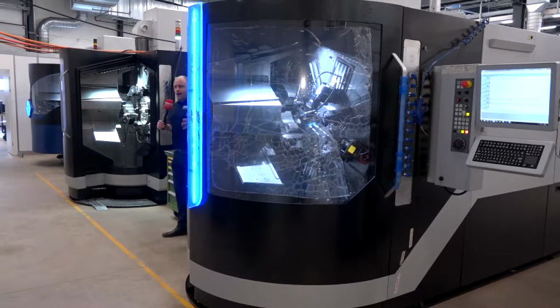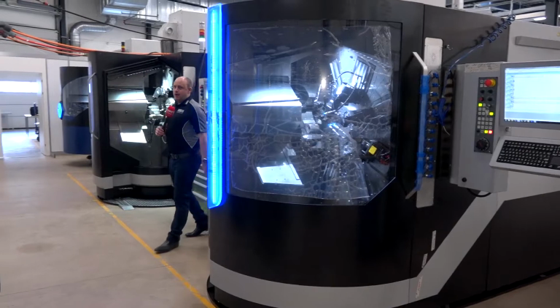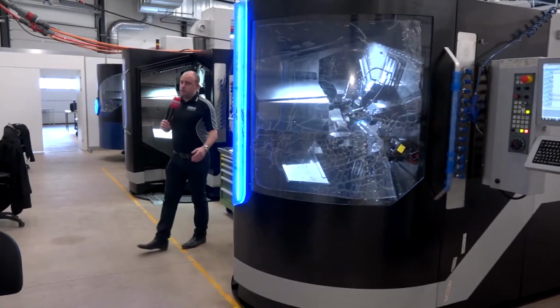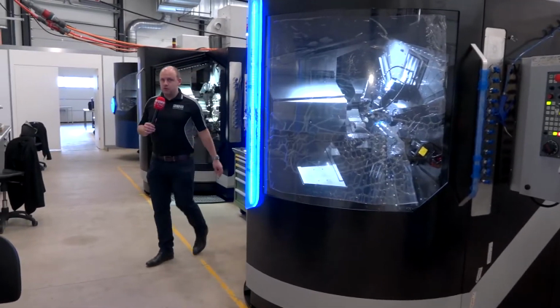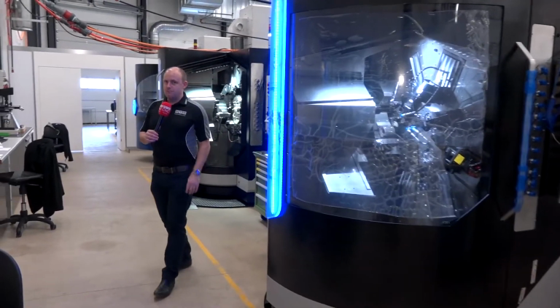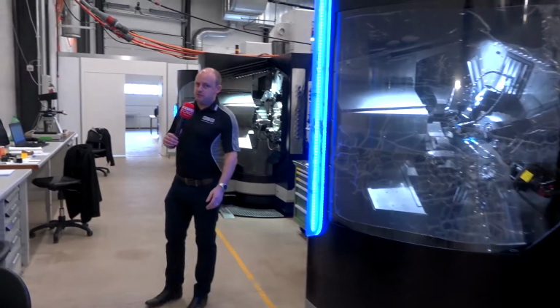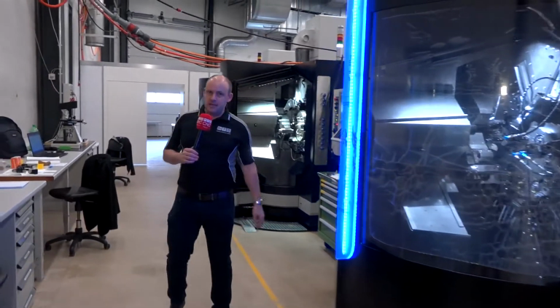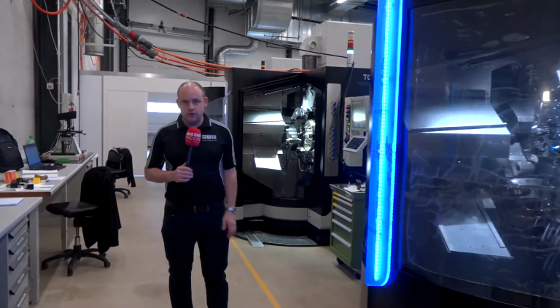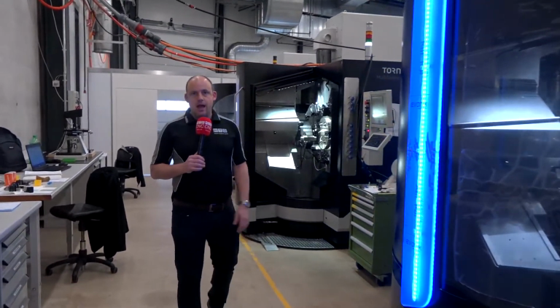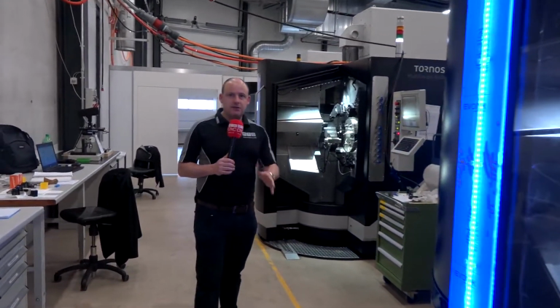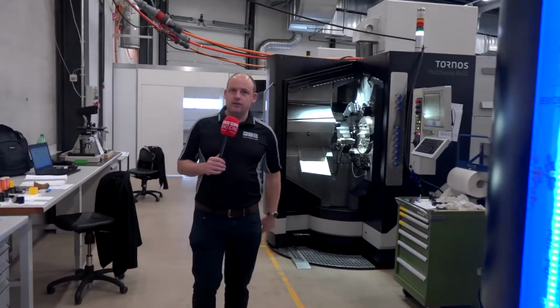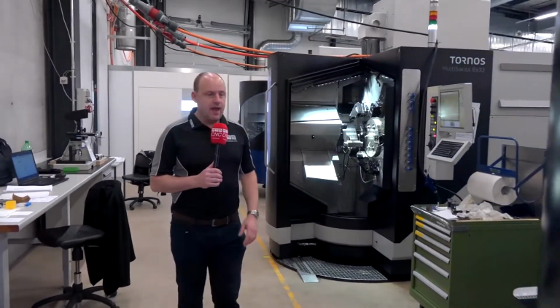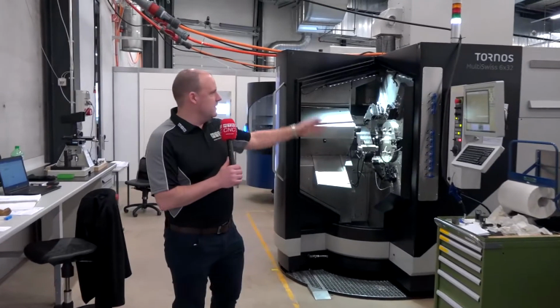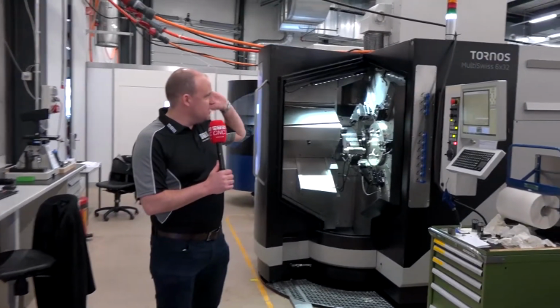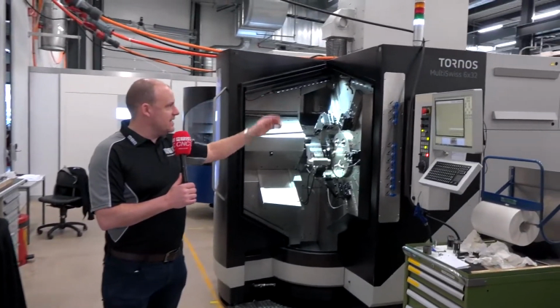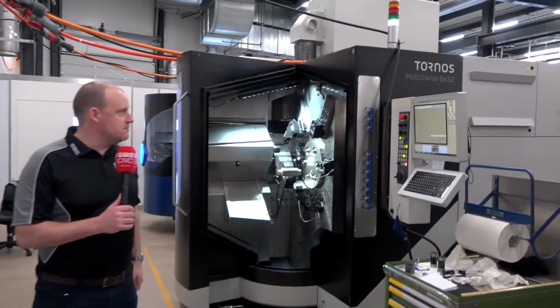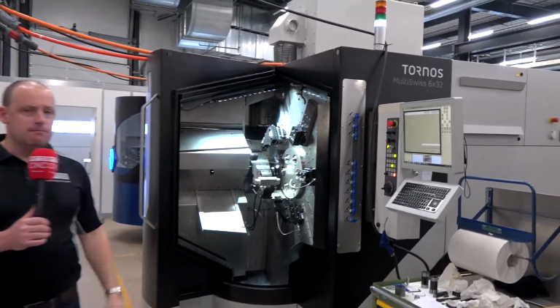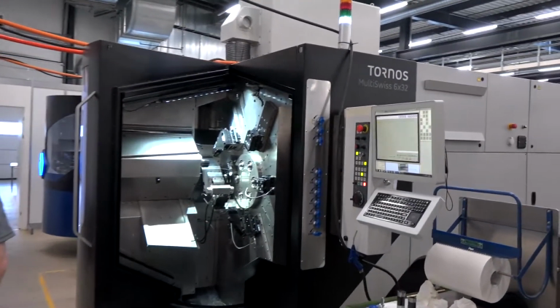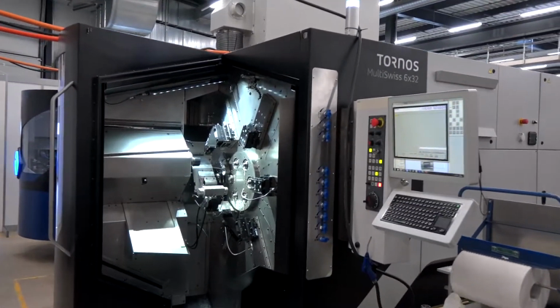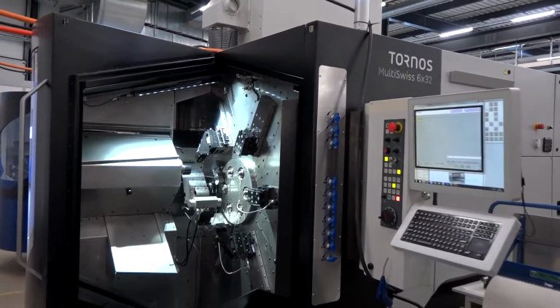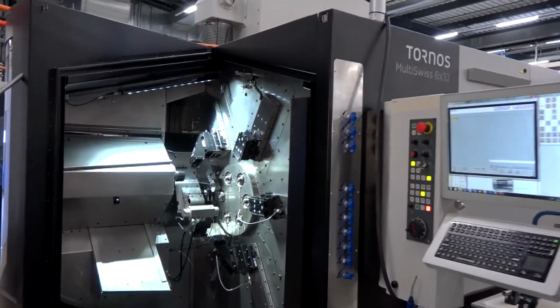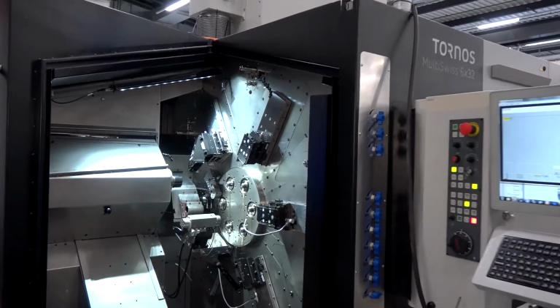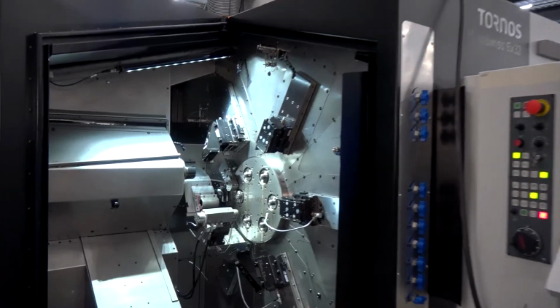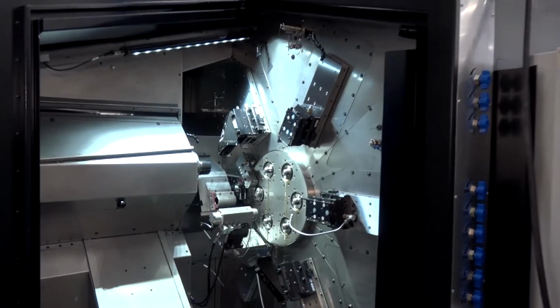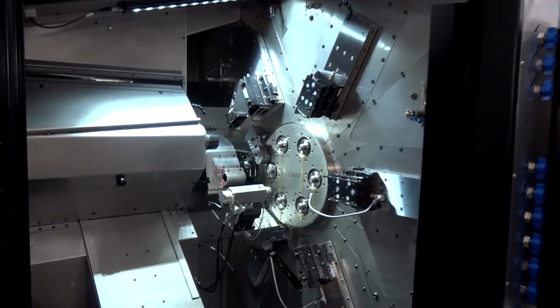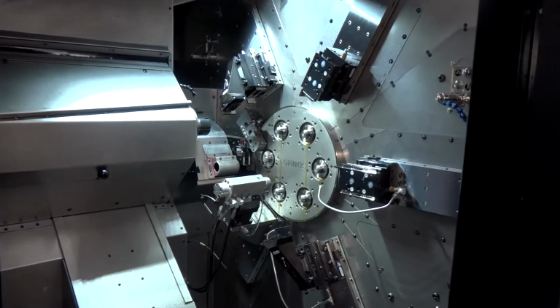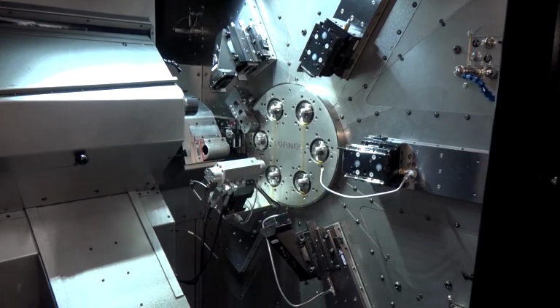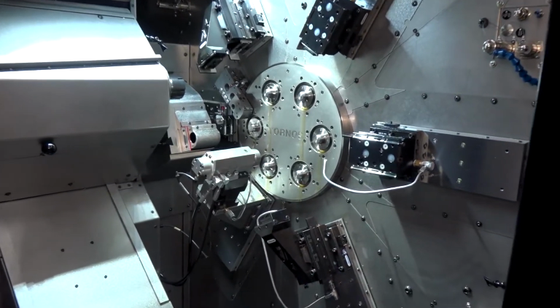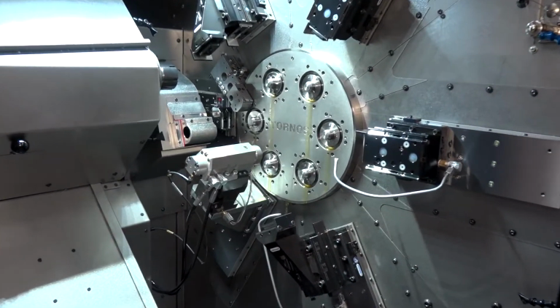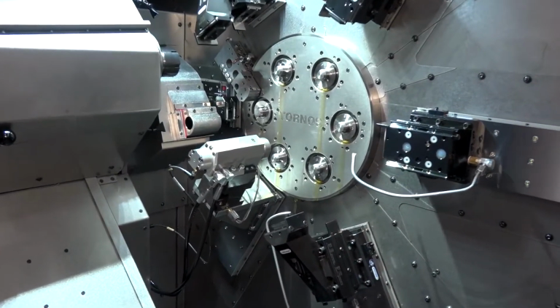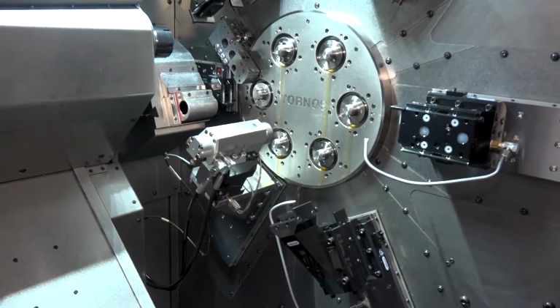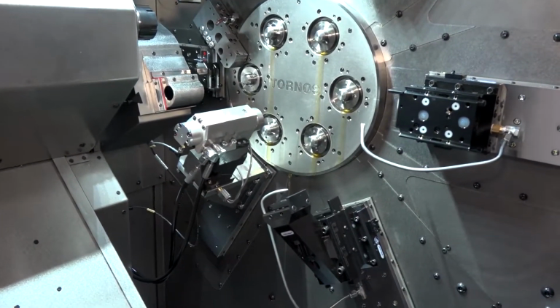We all know Tornos for their multi-spindle technology, and nothing's changed there — this is their latest machine, the Multi-Swiss 632. They now go up to 32mm bar diameter with this six-spindle multi-spindle machine.